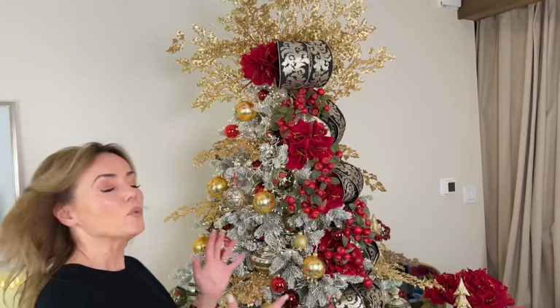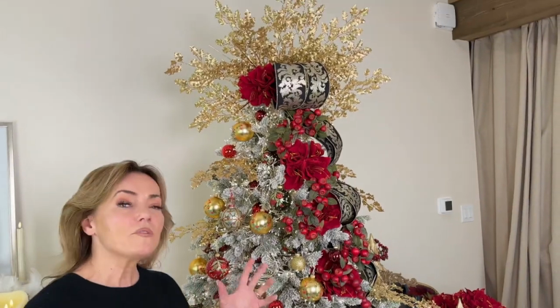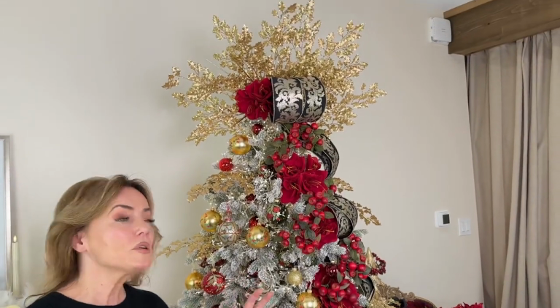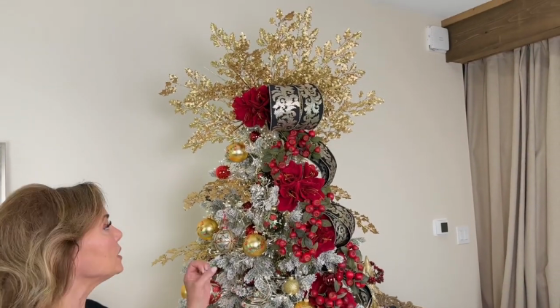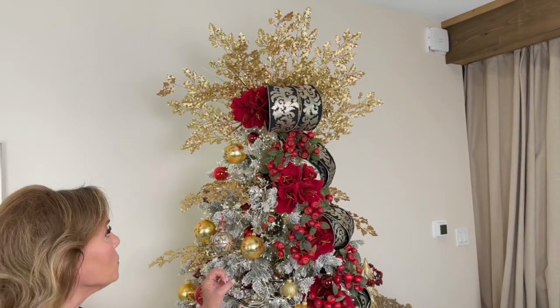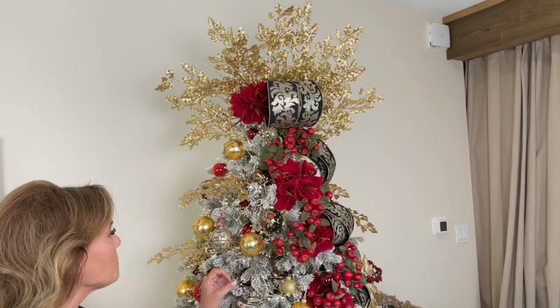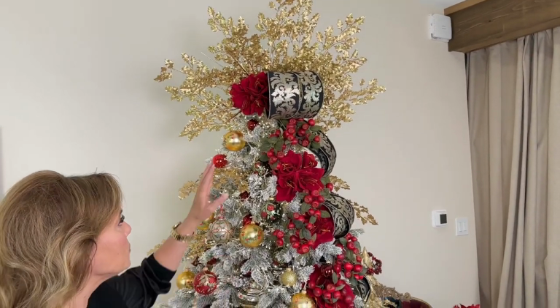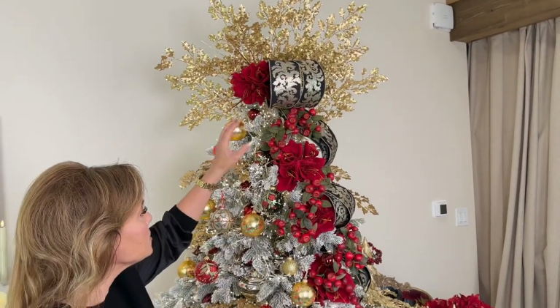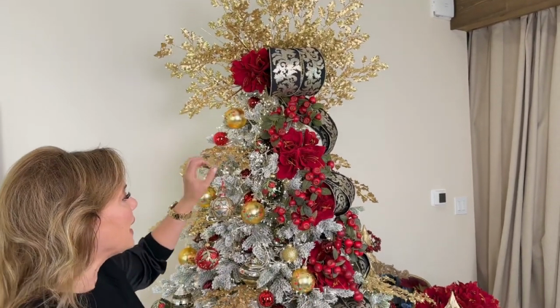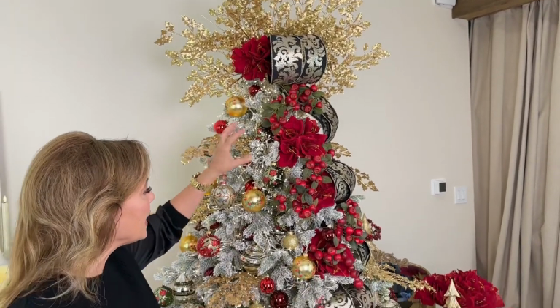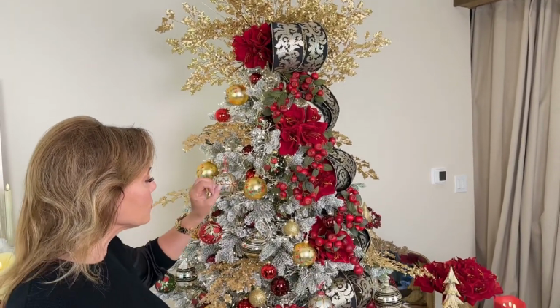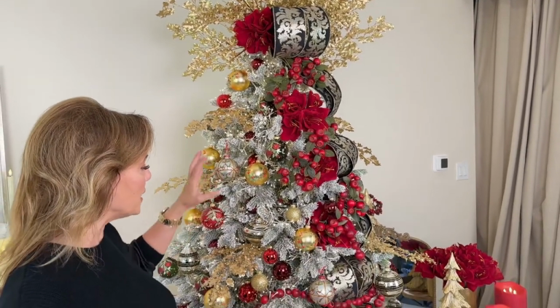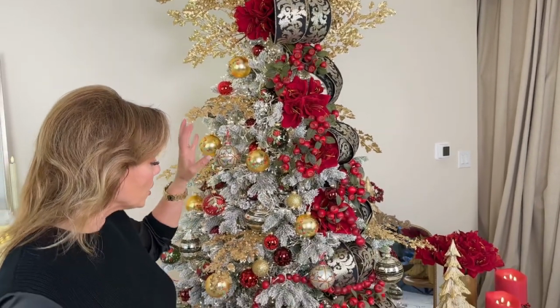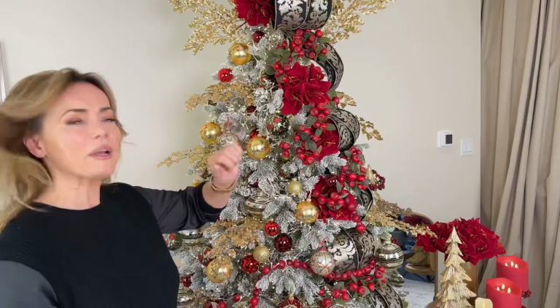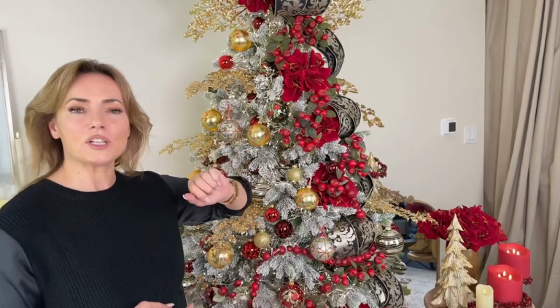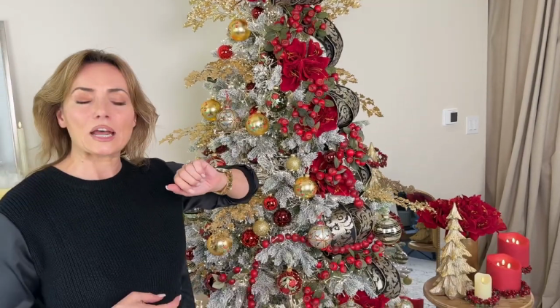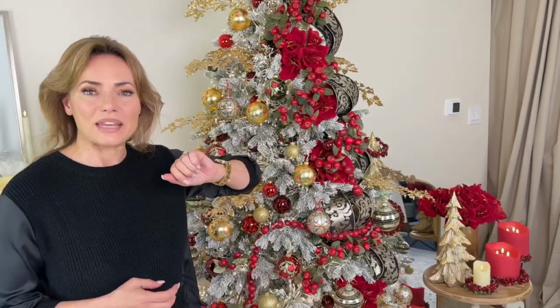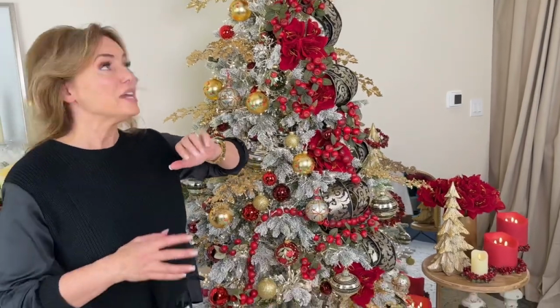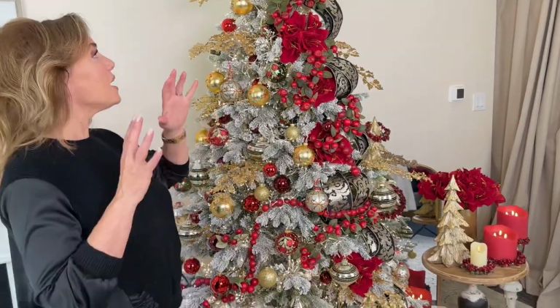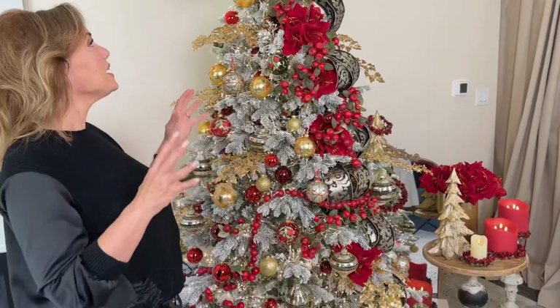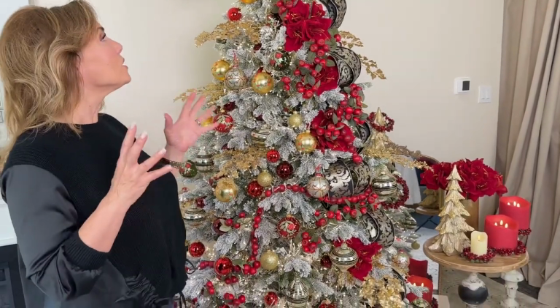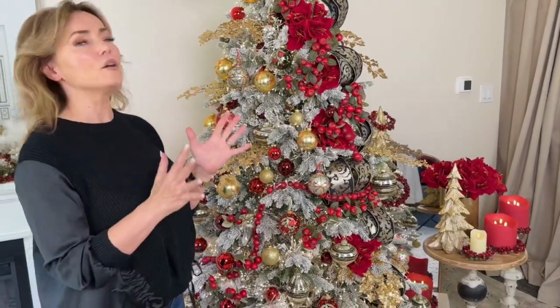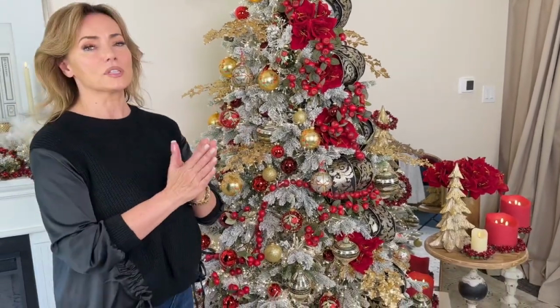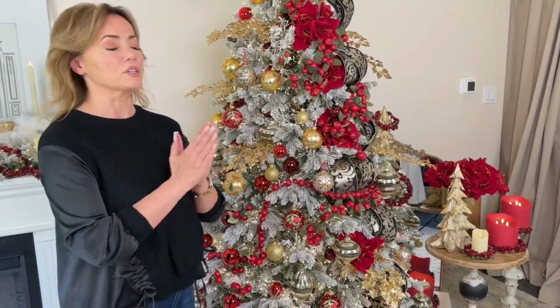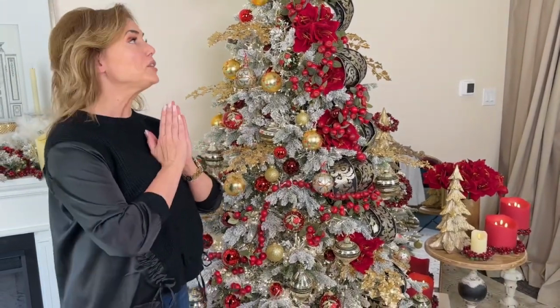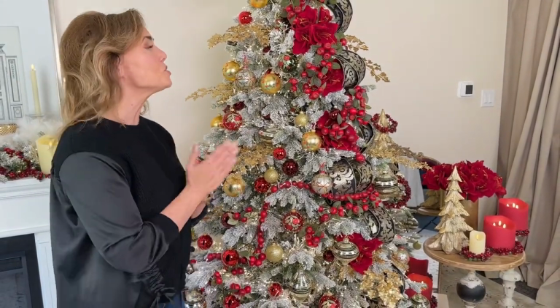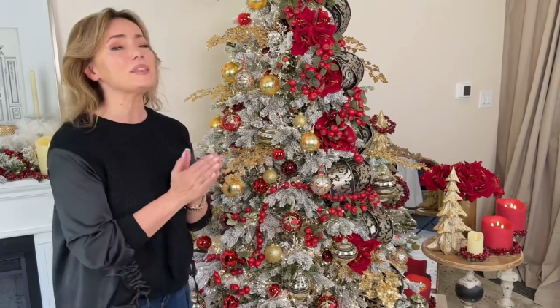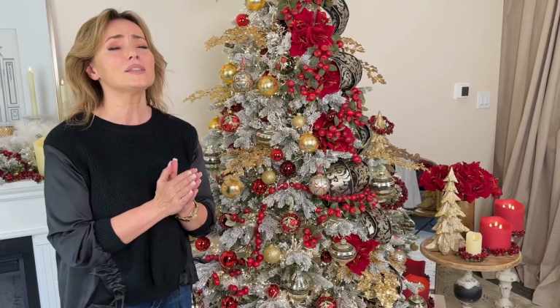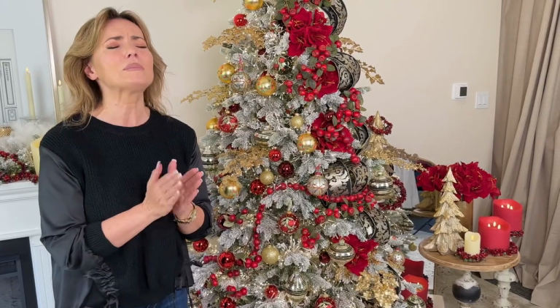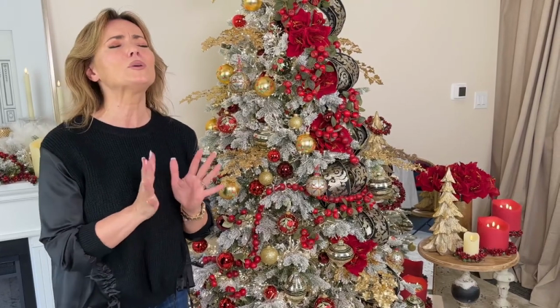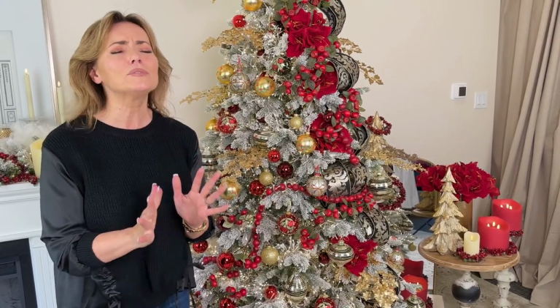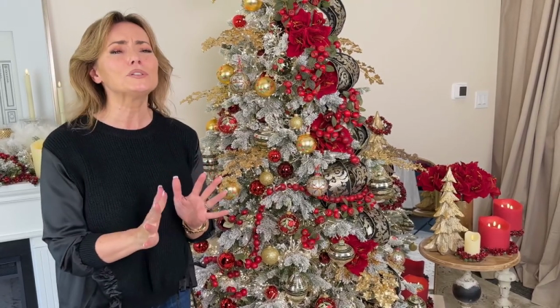When you focus on gold, put in some black, add a little red — oh my gosh, is that amazing. I love this collection. I think there are so many things in this that are going to be so beautiful on your tree.